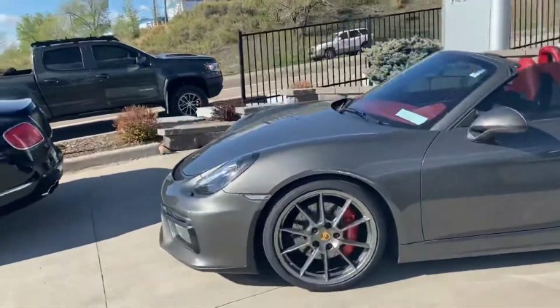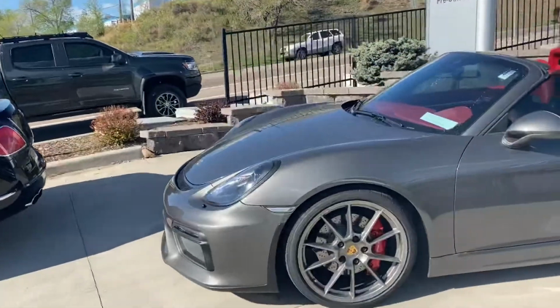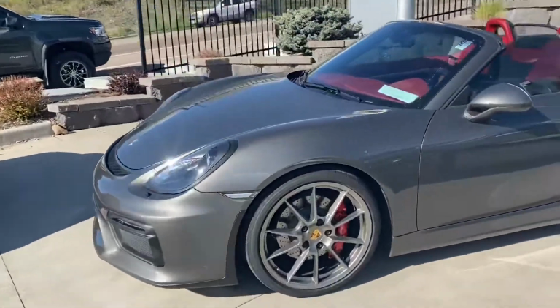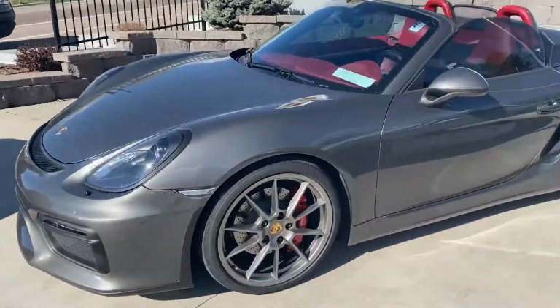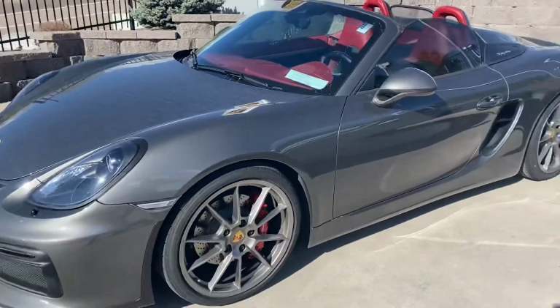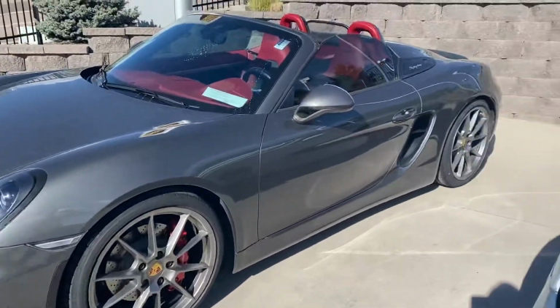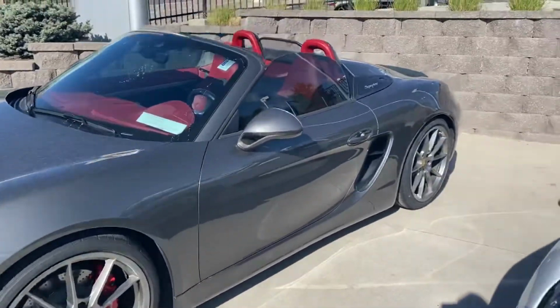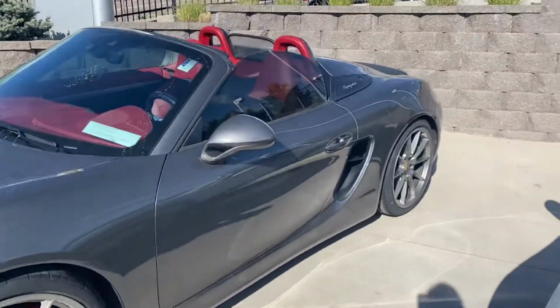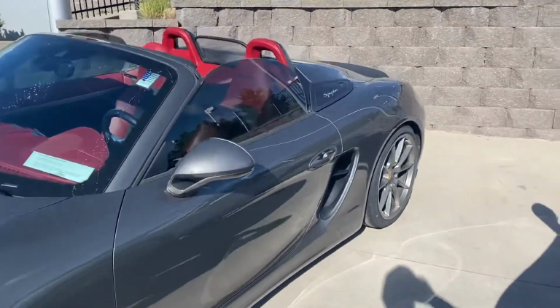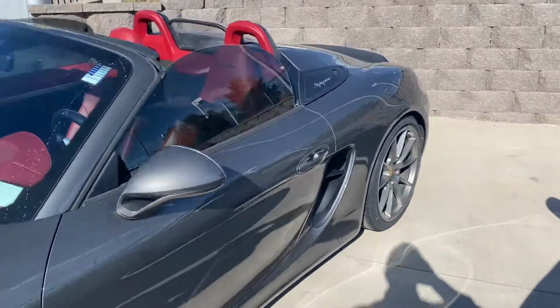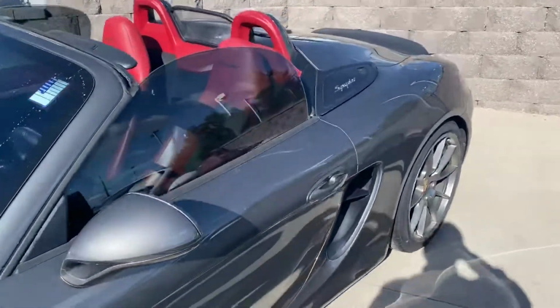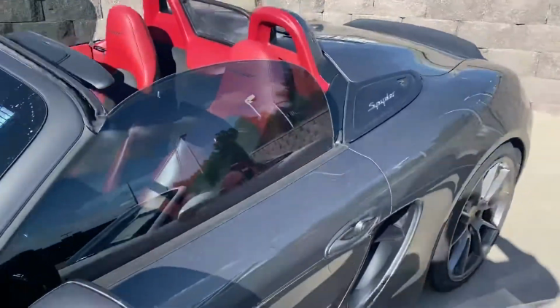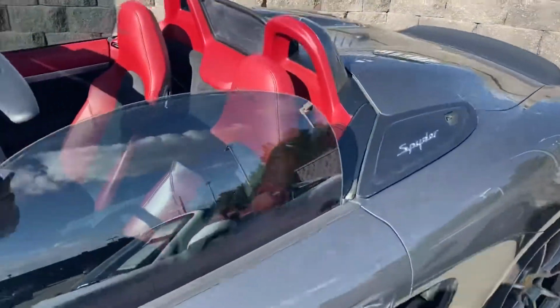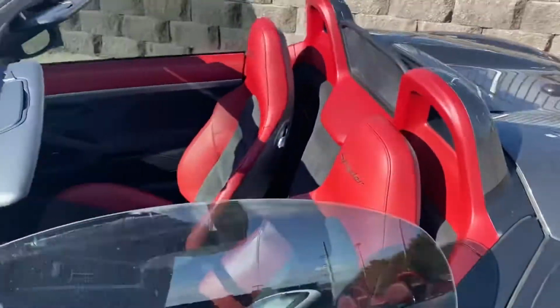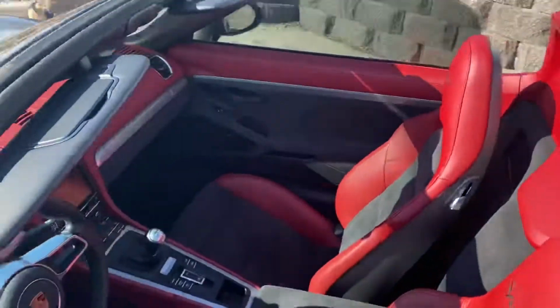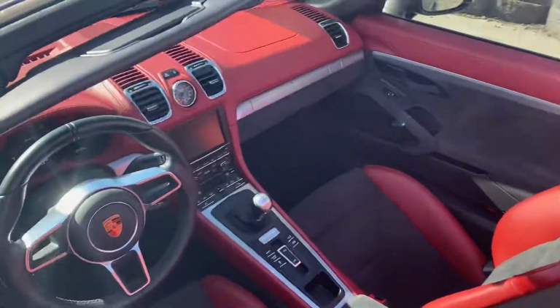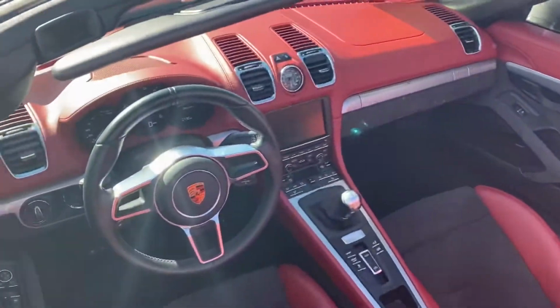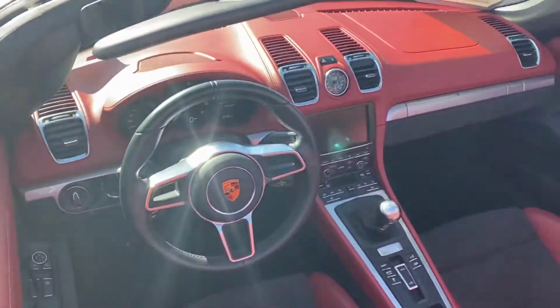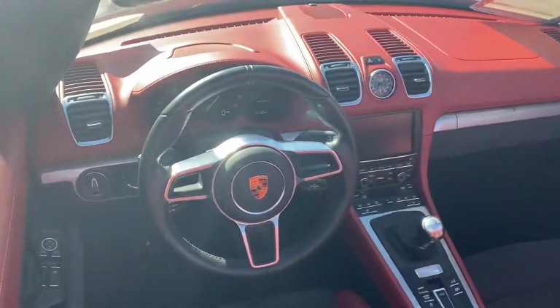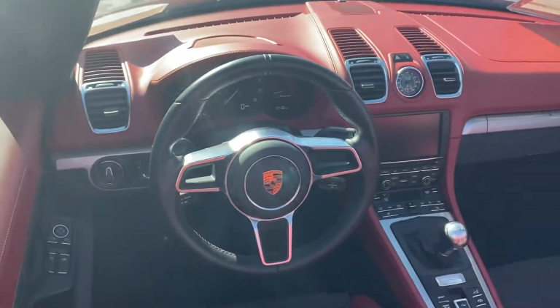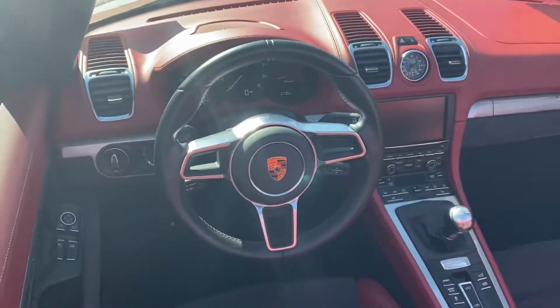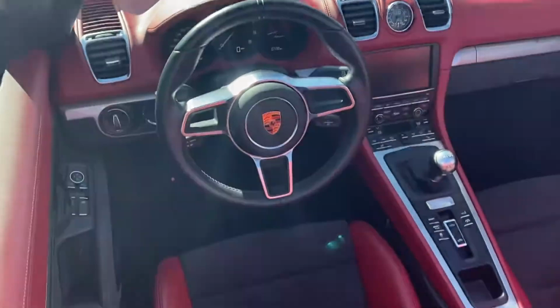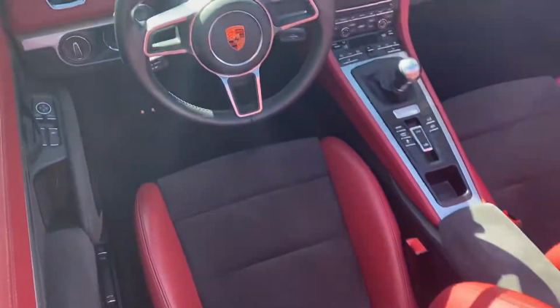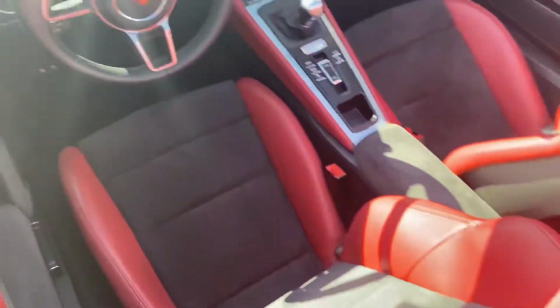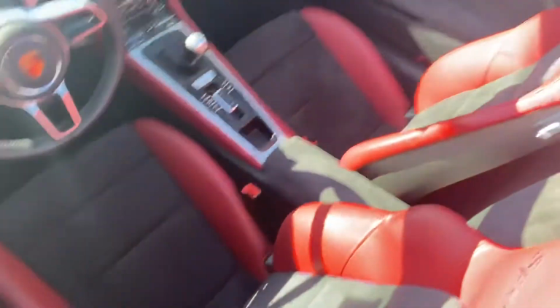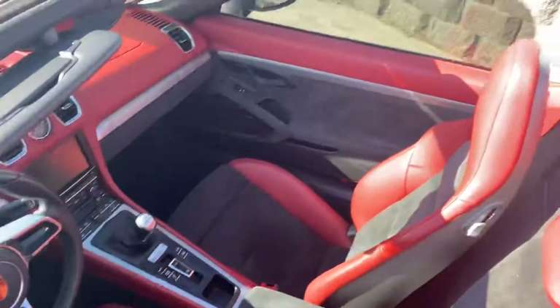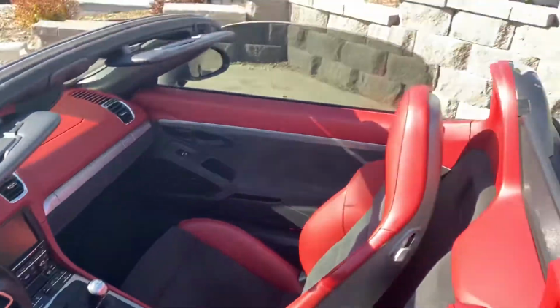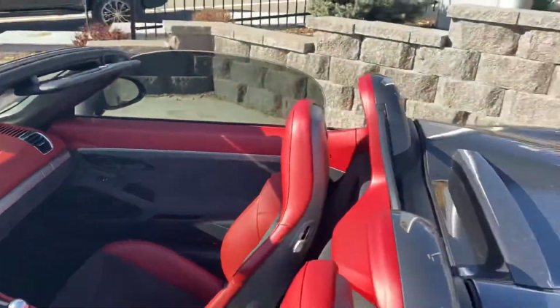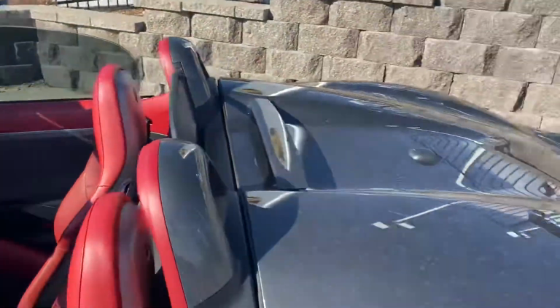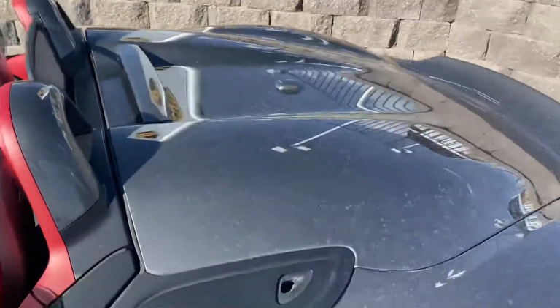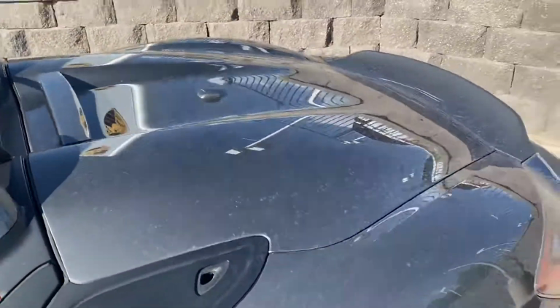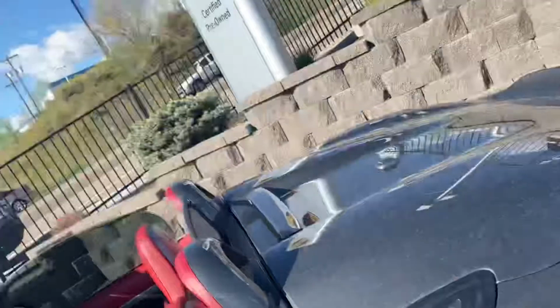I also wanted to show you this other 2016 Boxster Spider if you might be interested in that one as well. Gray with the black and red interior, has the leather steering wheel as well. Both of them are stick. This one has 9,333 miles on it. Just wanted to give you a quick idea because they were sitting next to each other.